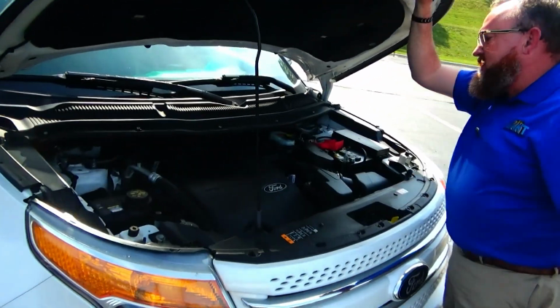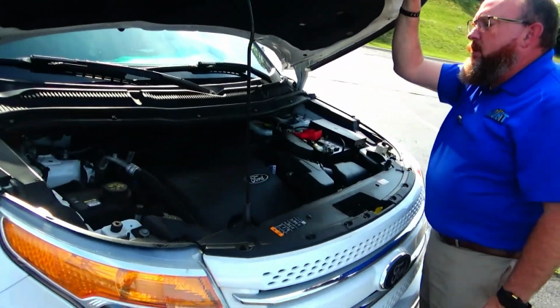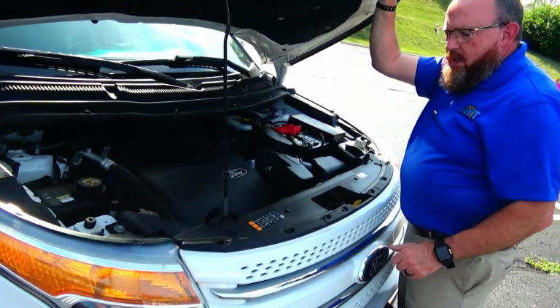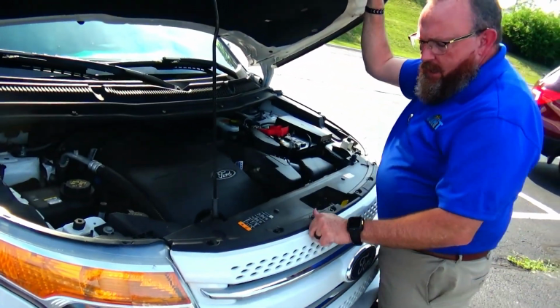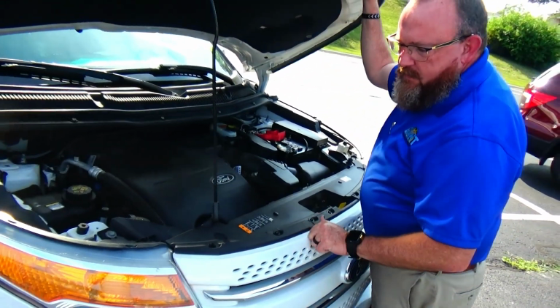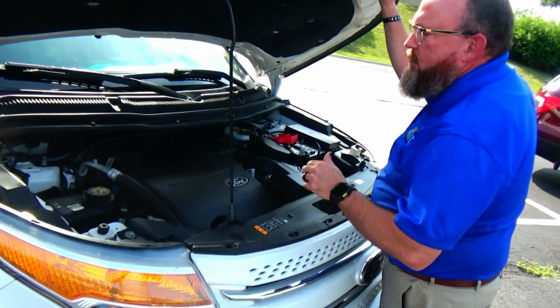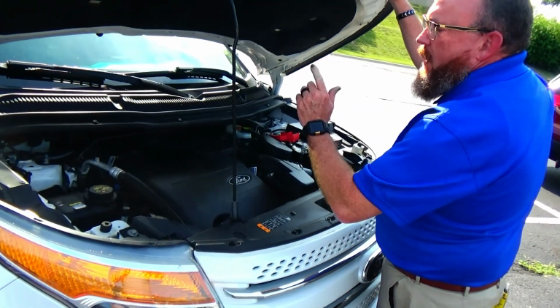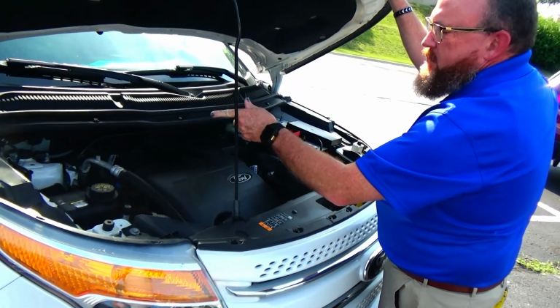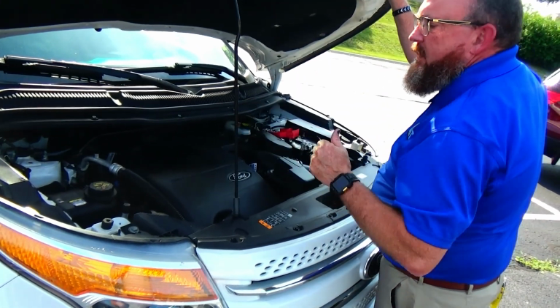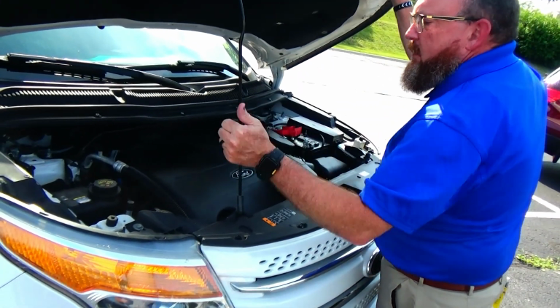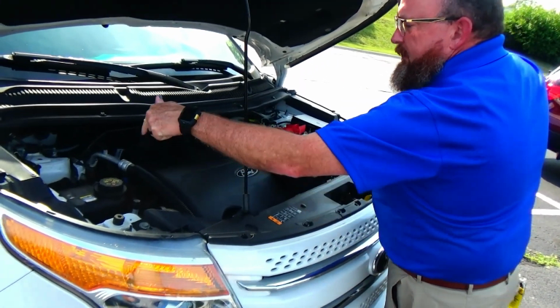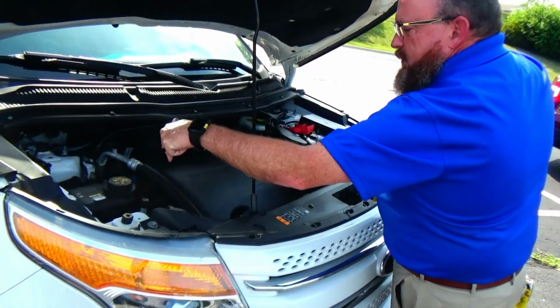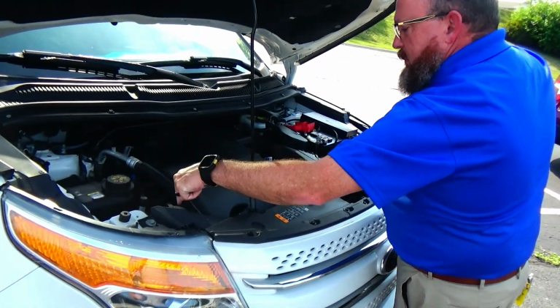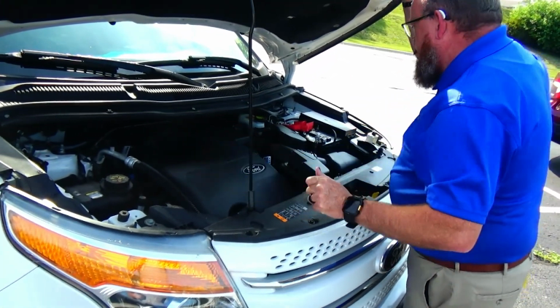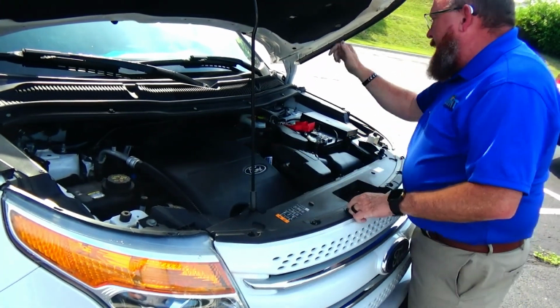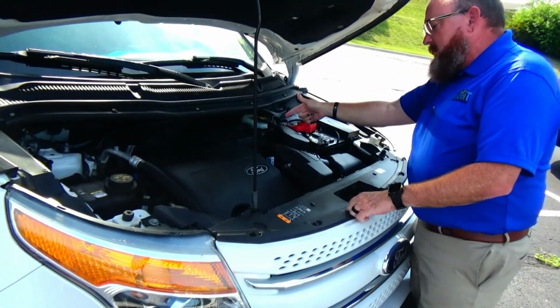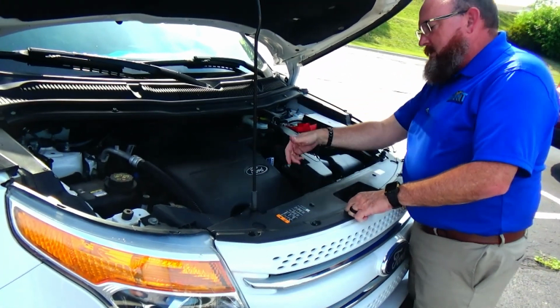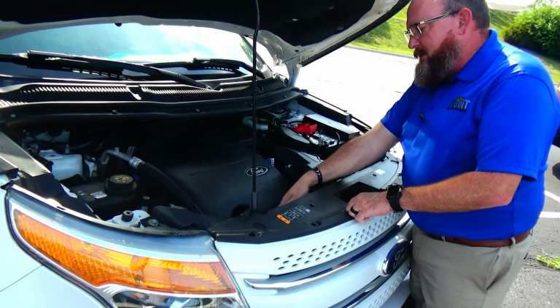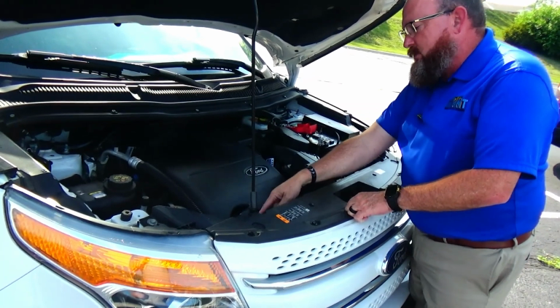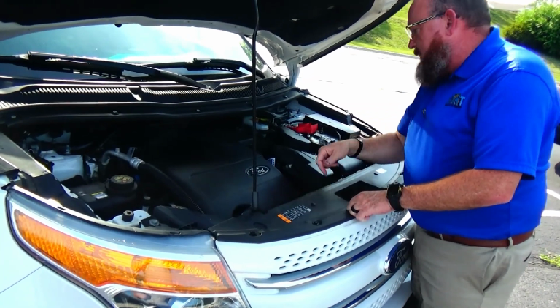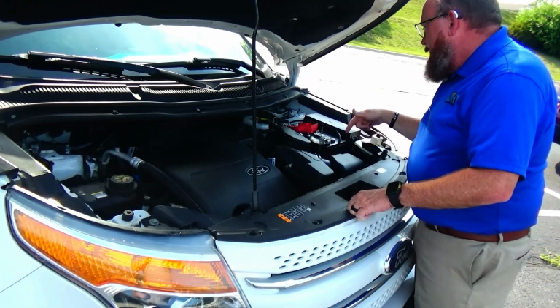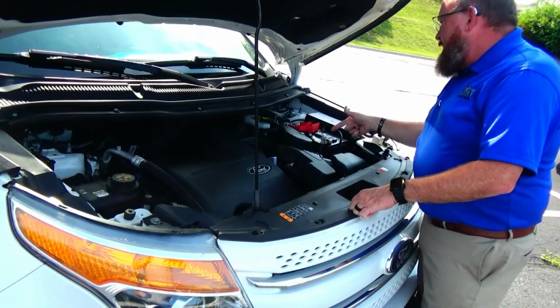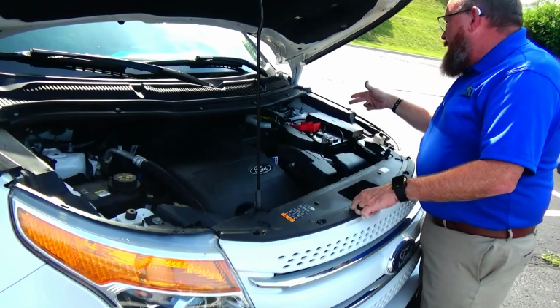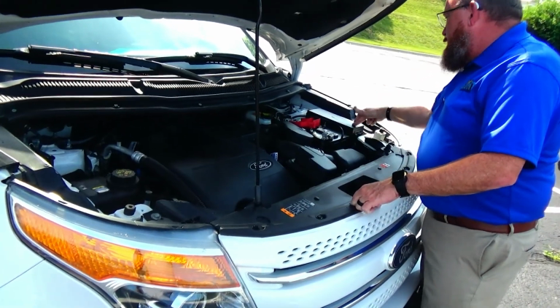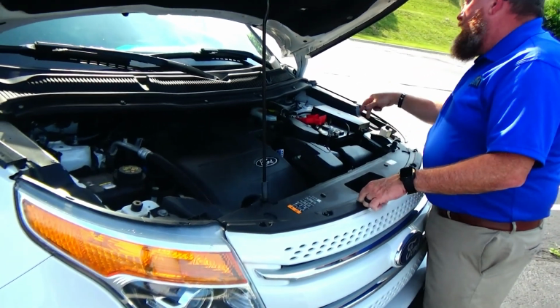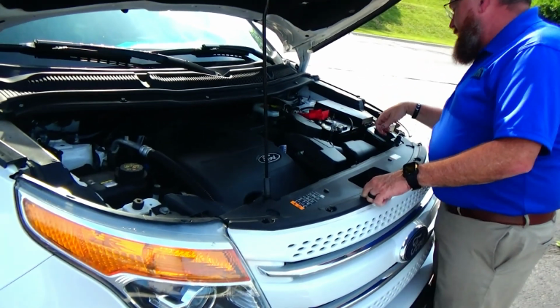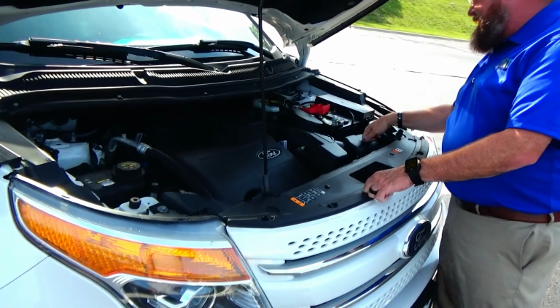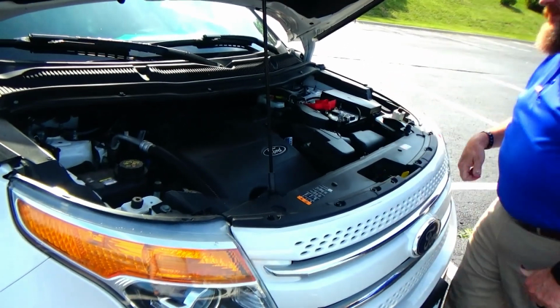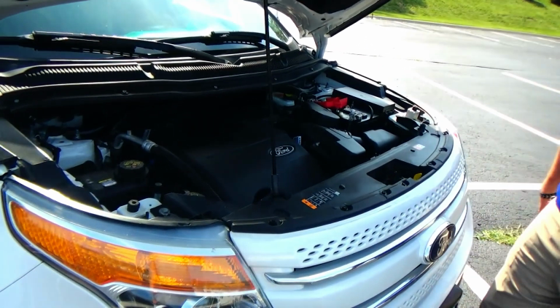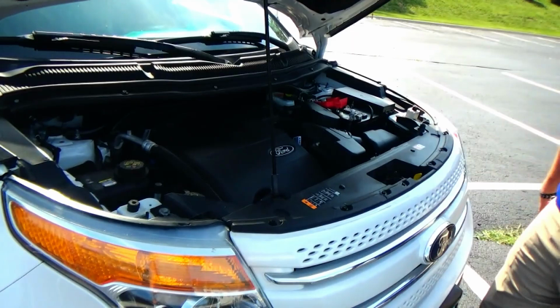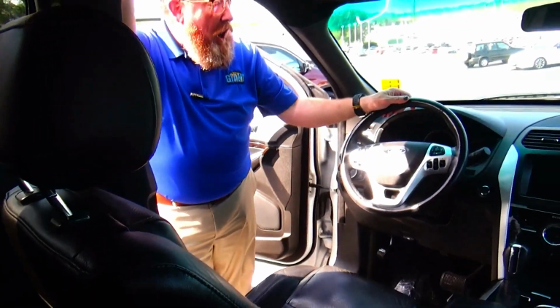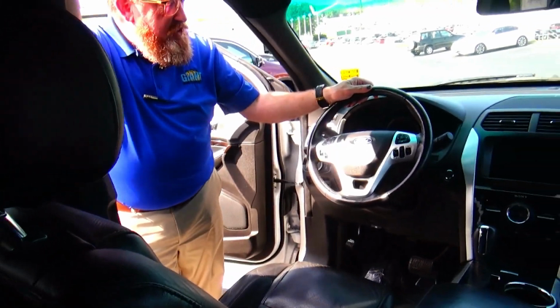Ask to see the free CarFax report and mechanical inspection sheet. Under the hood we have the 3.5-liter V6 motor. The Explorer is all-wheel drive. You'll find a clear reservoir for your engine coolant, windshield washer fluid, power brakes, insulated dipstick for oil check and oil fill, maintenance-free battery, centrally located fuse box, and easy access to the air filter.